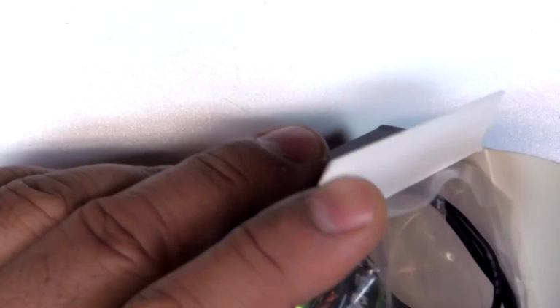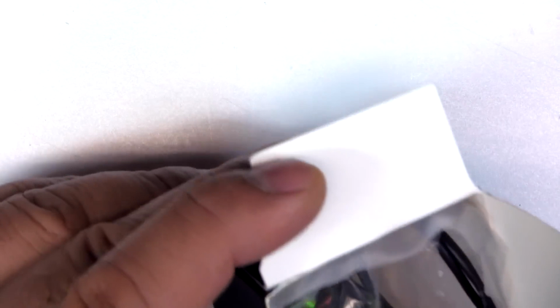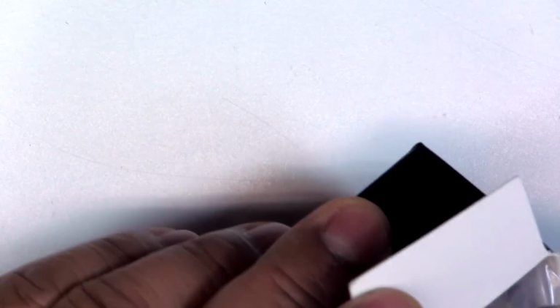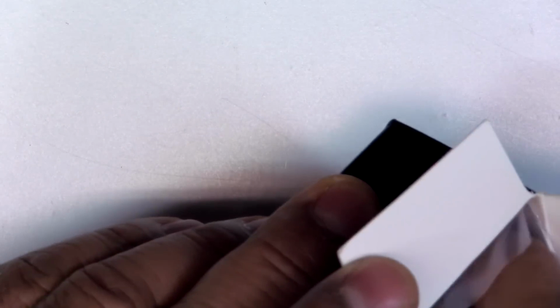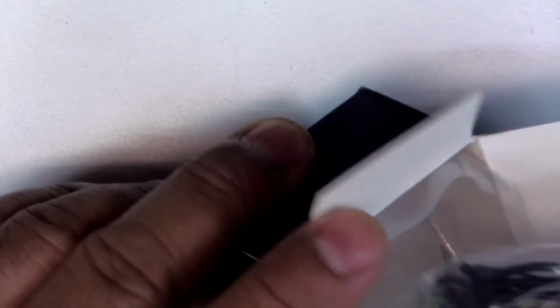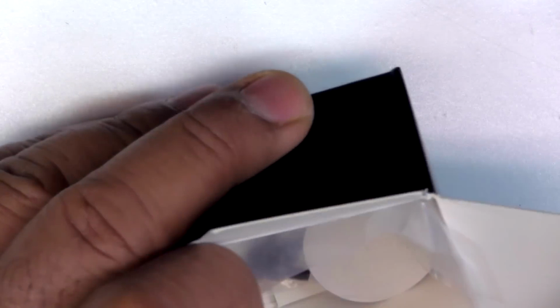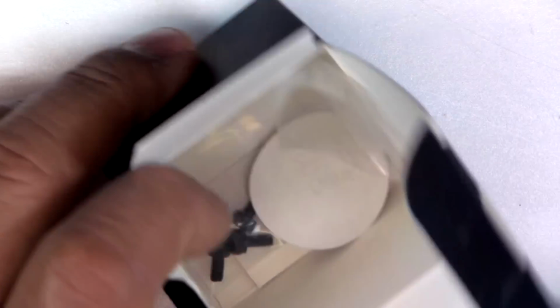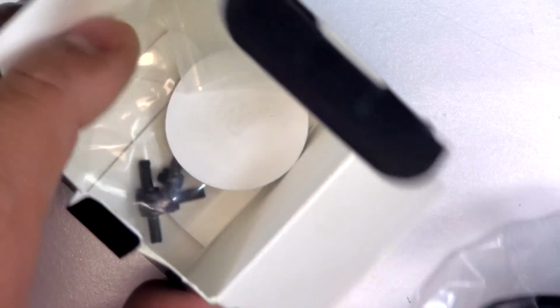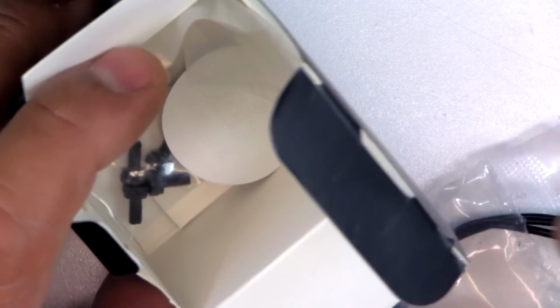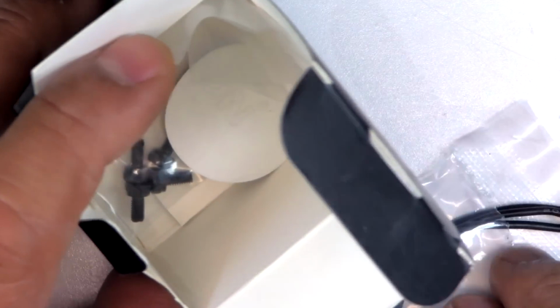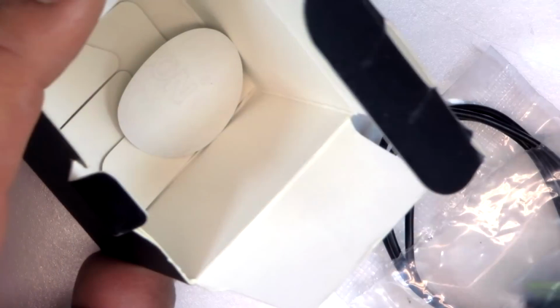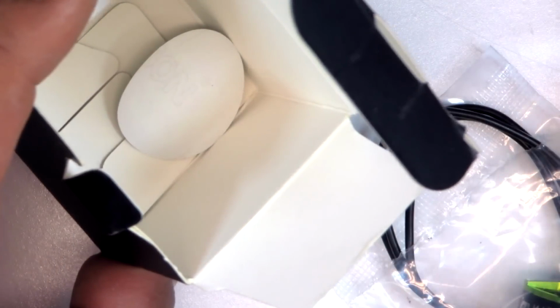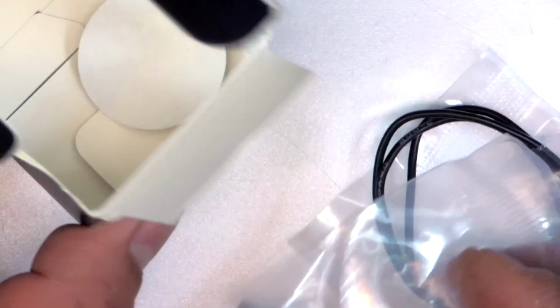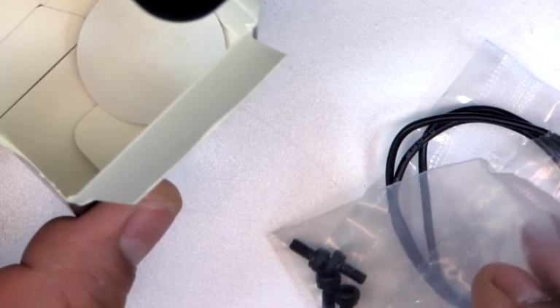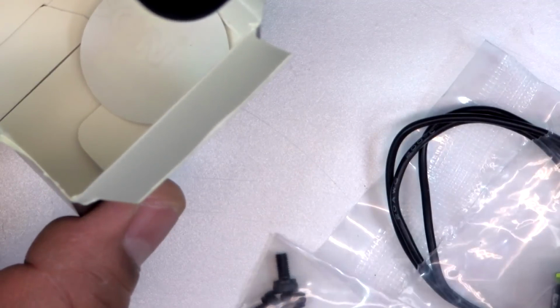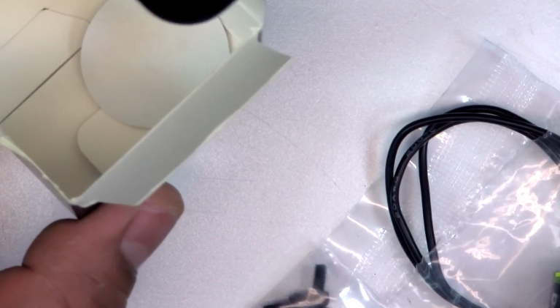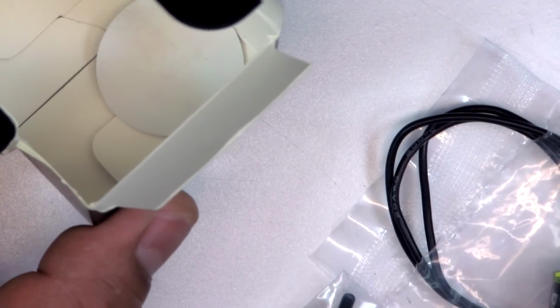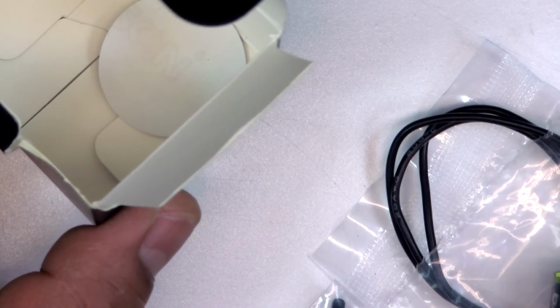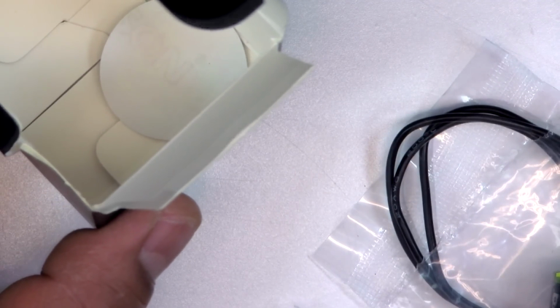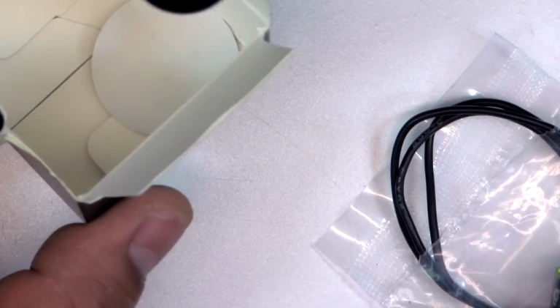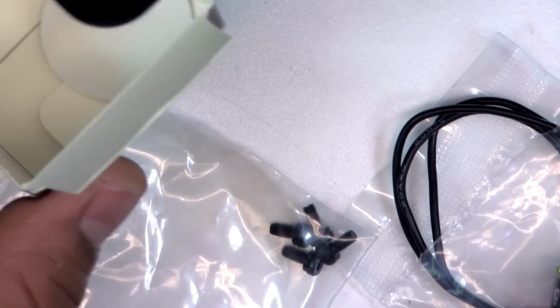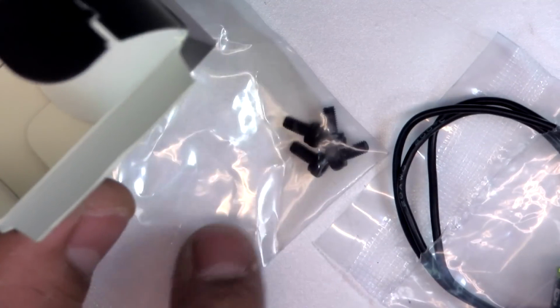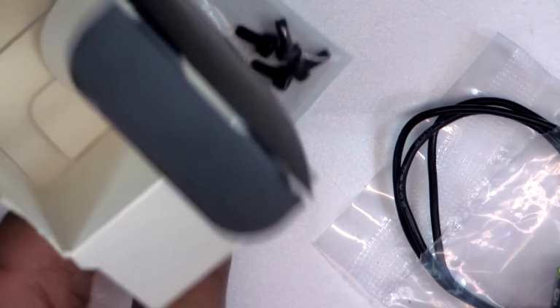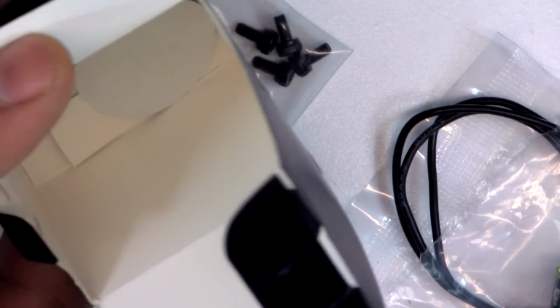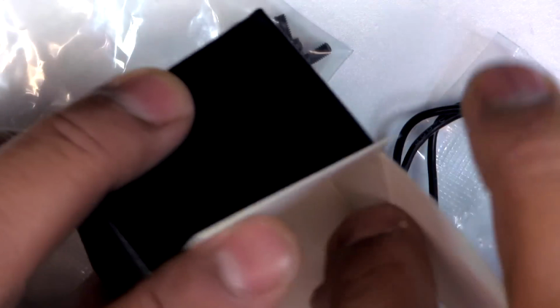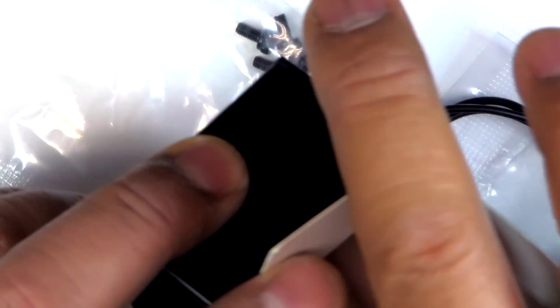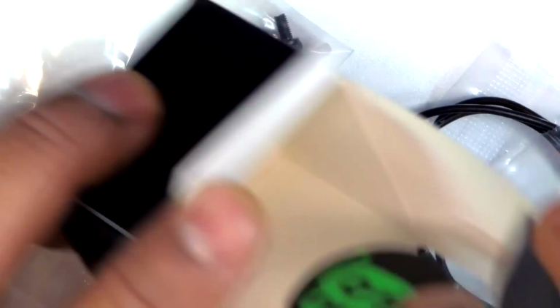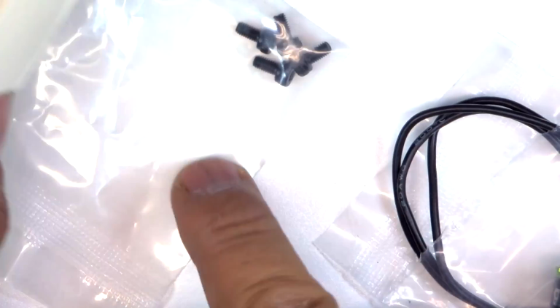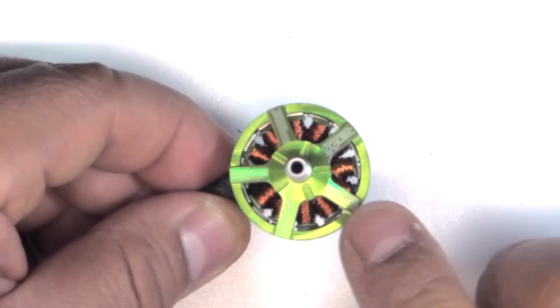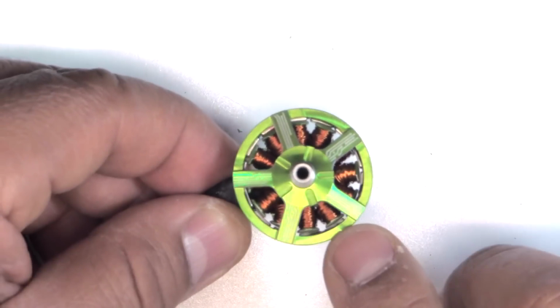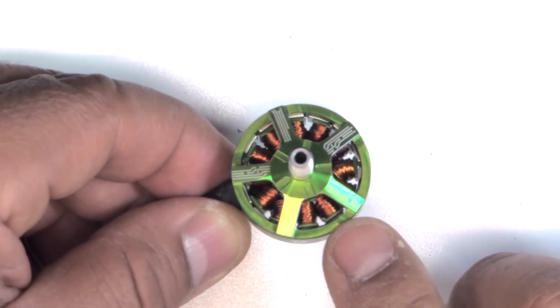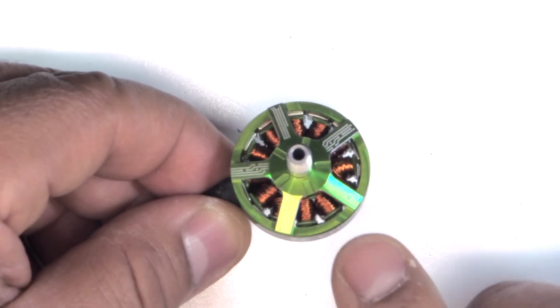The motors come packaged in just a plastic bag with some M3 by 6 or 8 screws, which are kind of short. You'll probably need to source your own if you have thick arms.